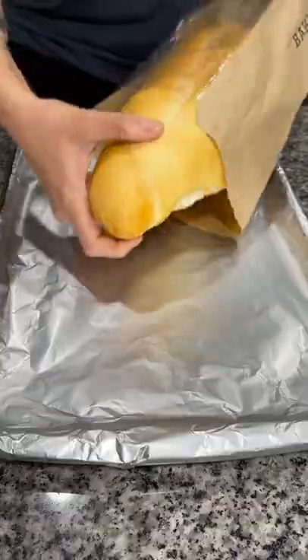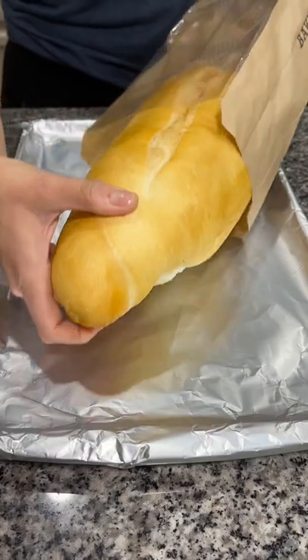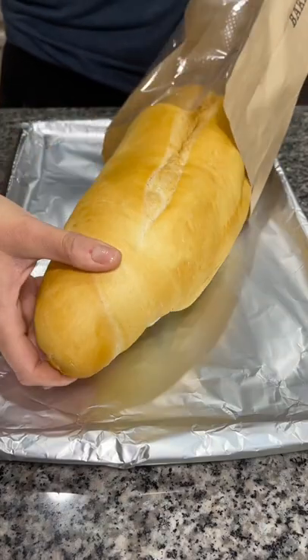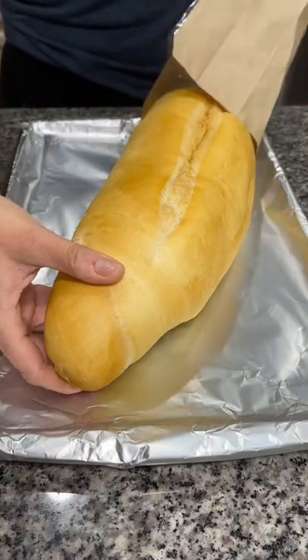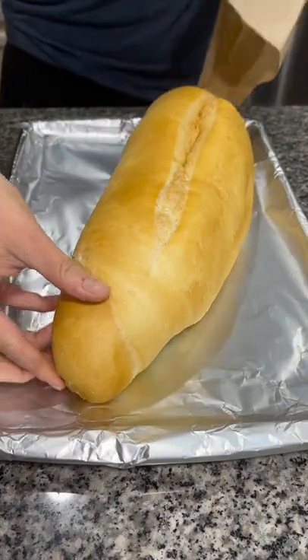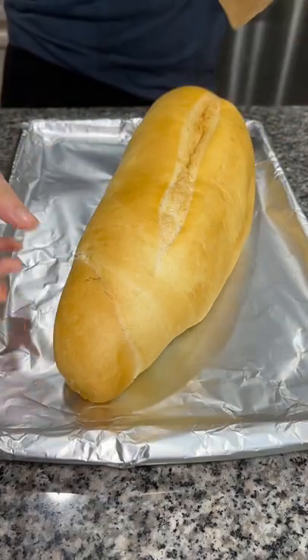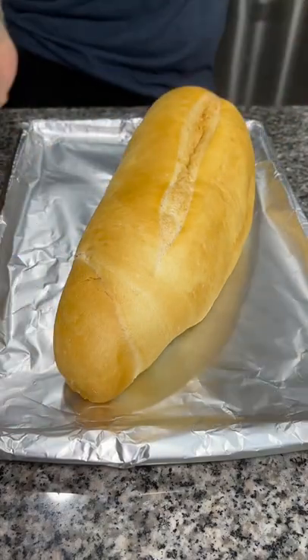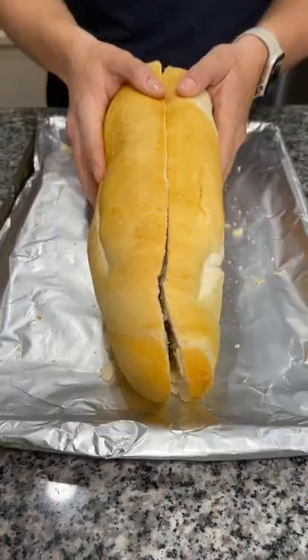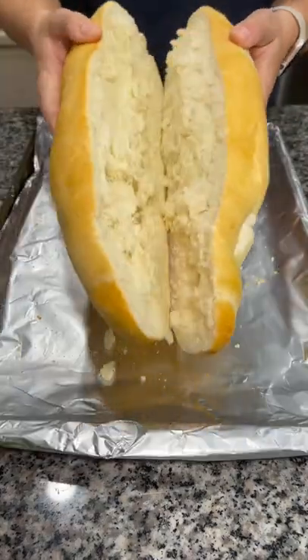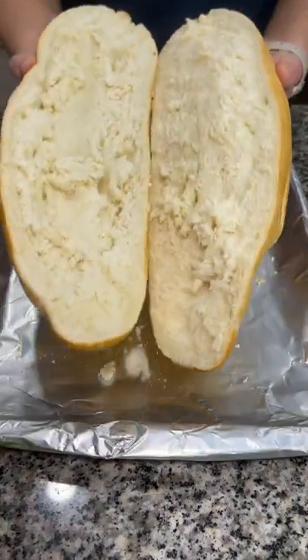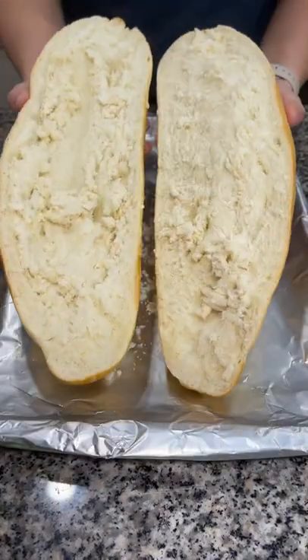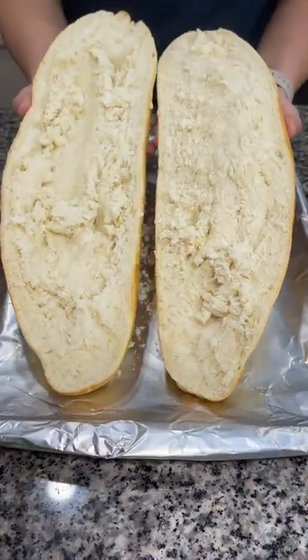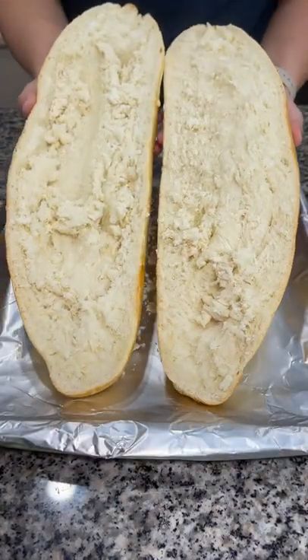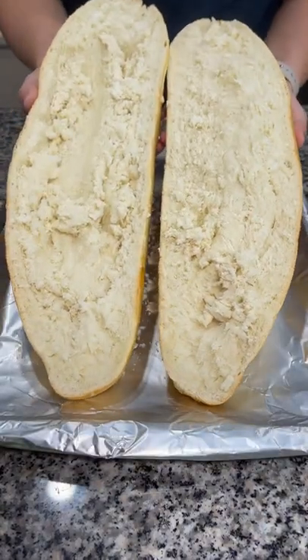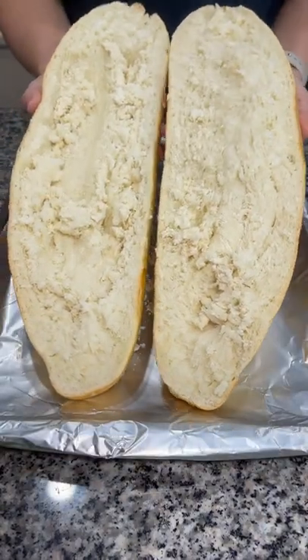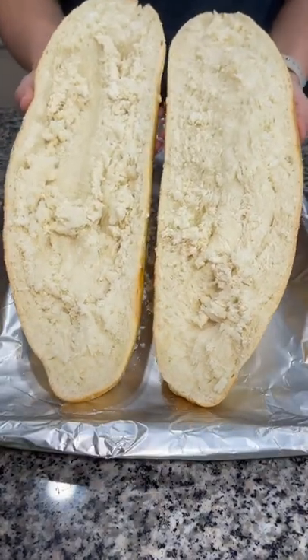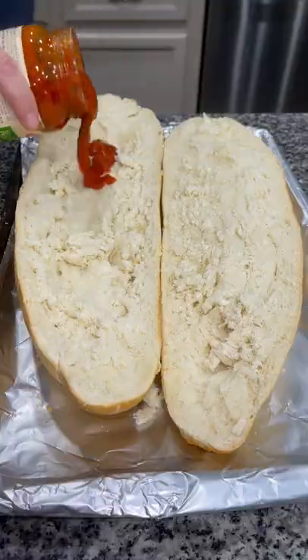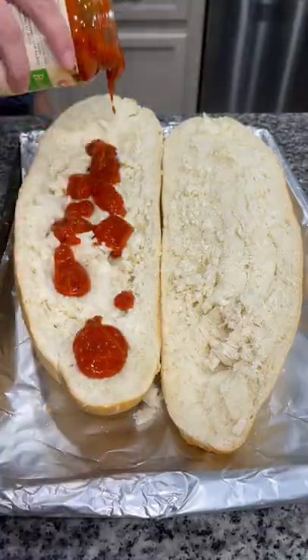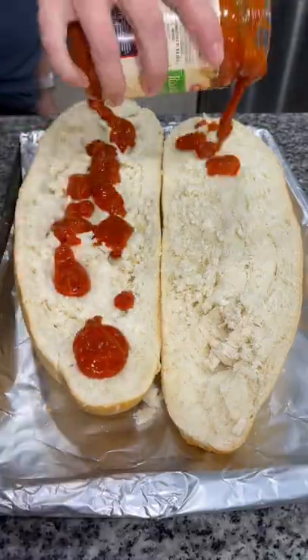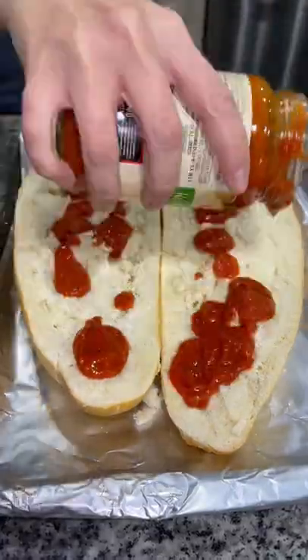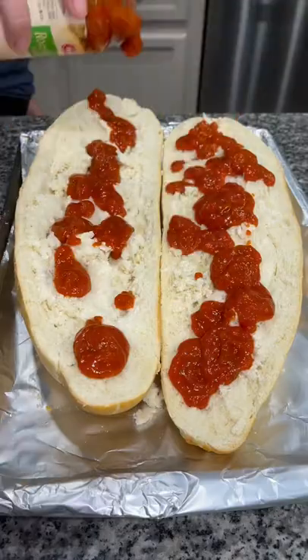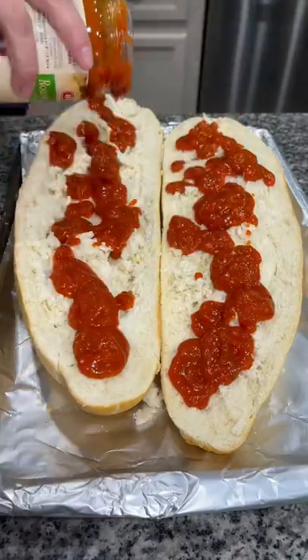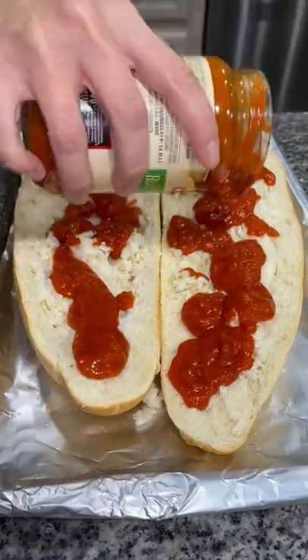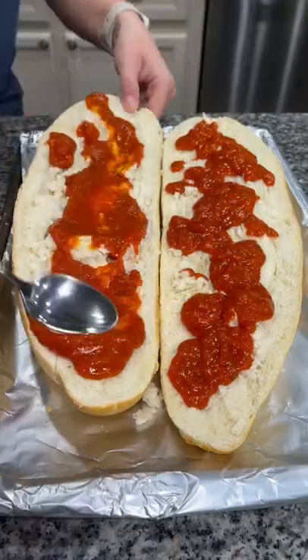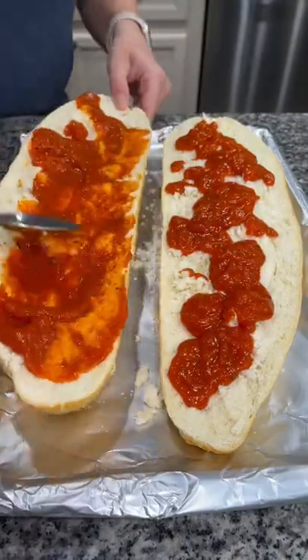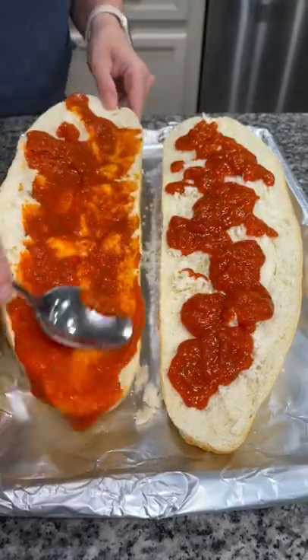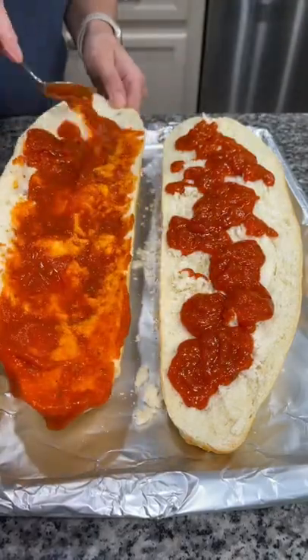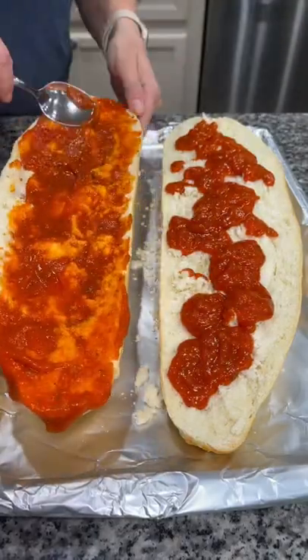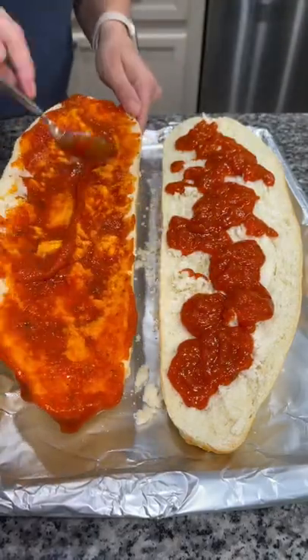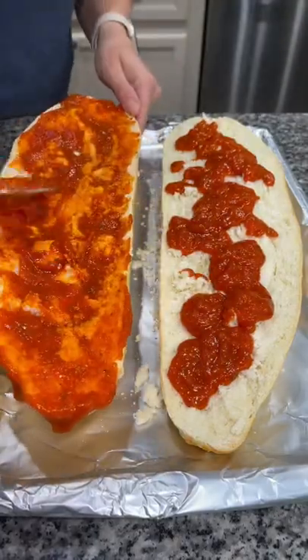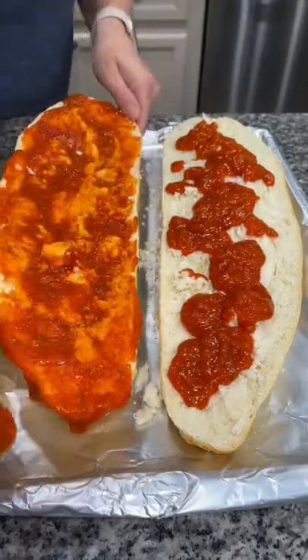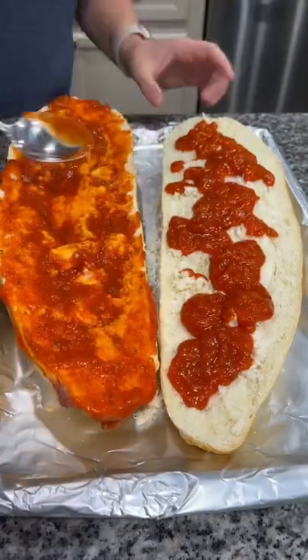Grab yourself a loaf of French bread, place it on a baking sheet, and slice it down the middle. Add some pizza sauce and spread it all over the bread.